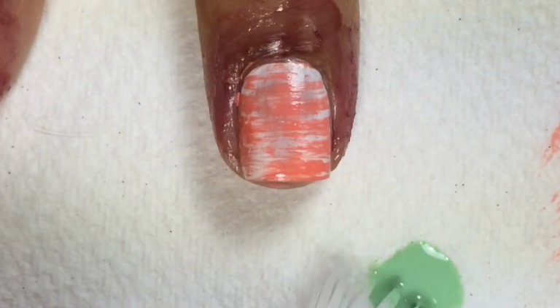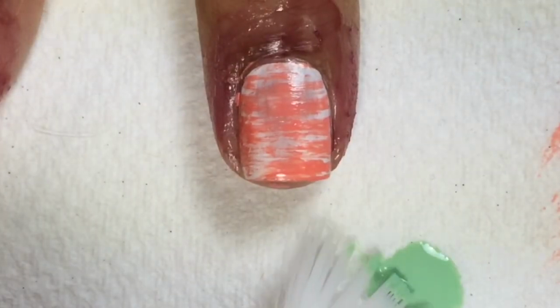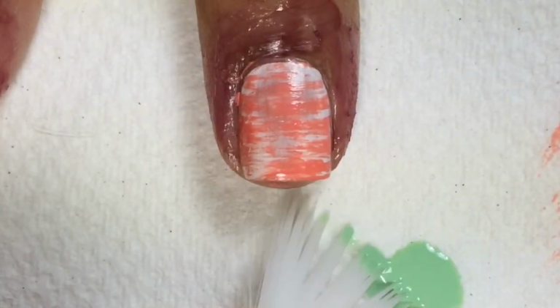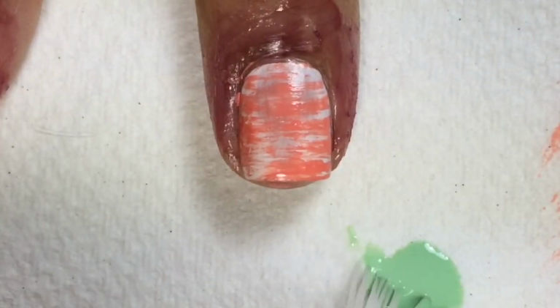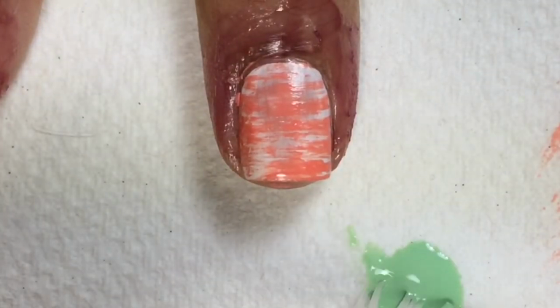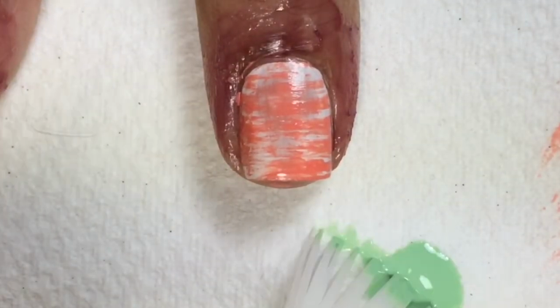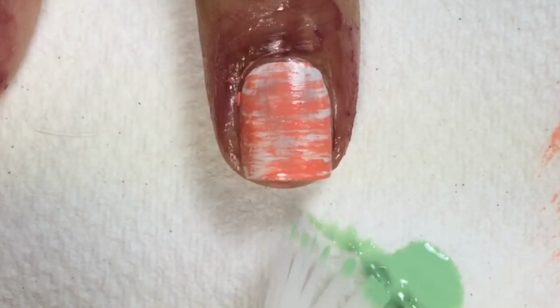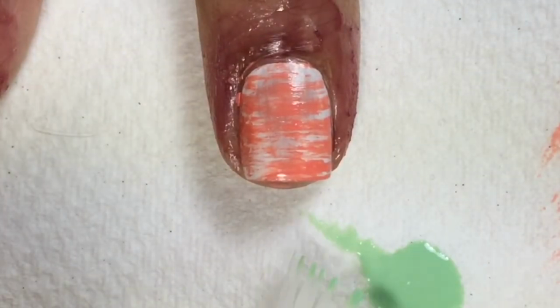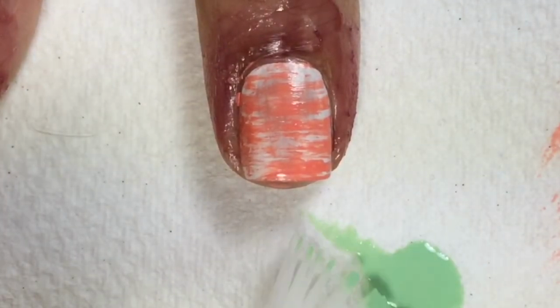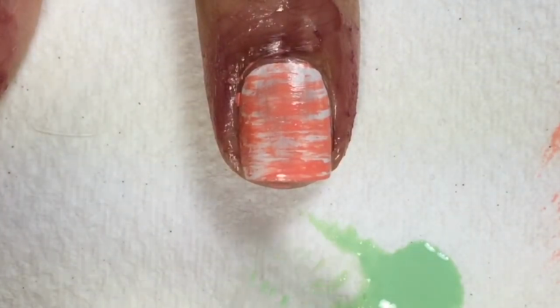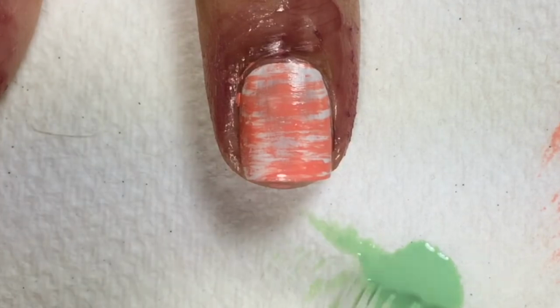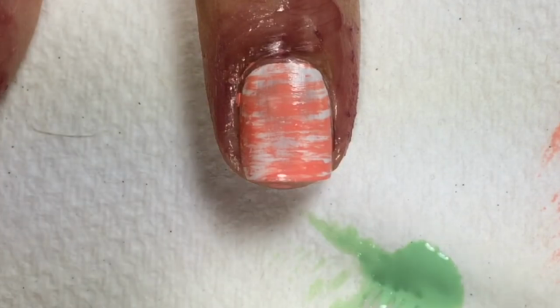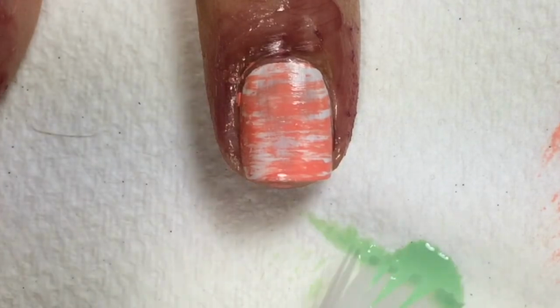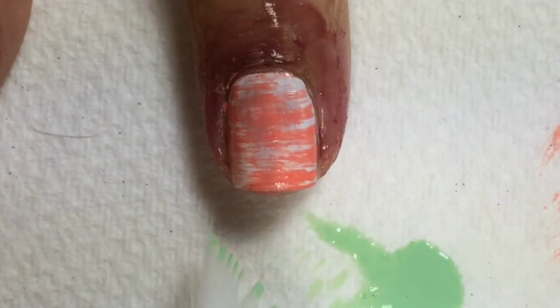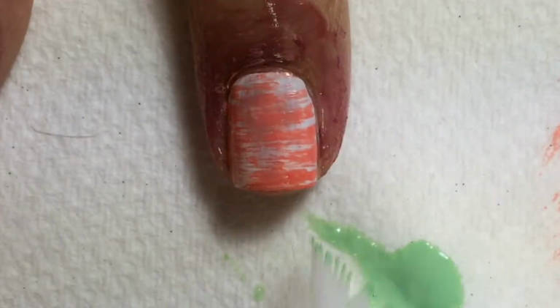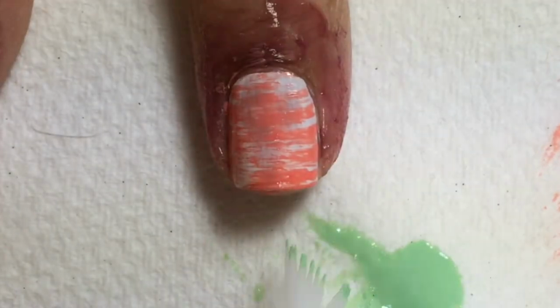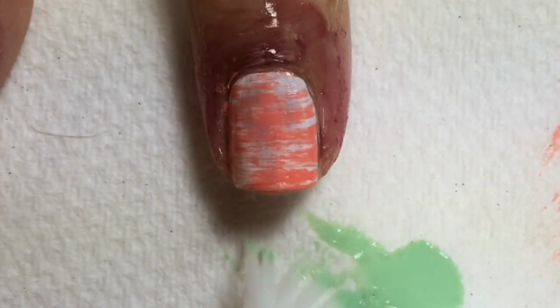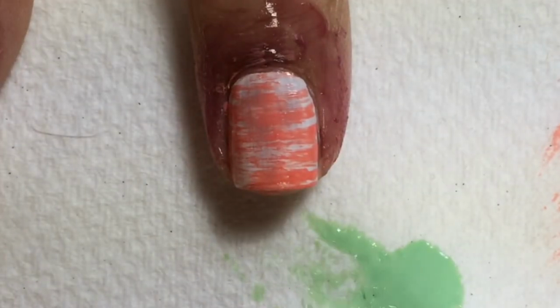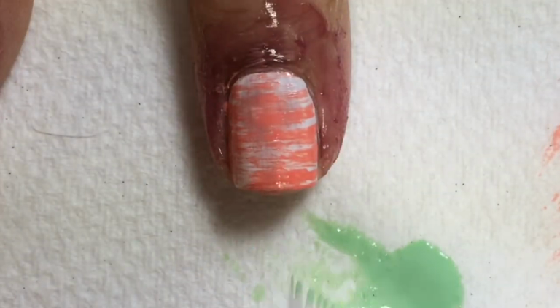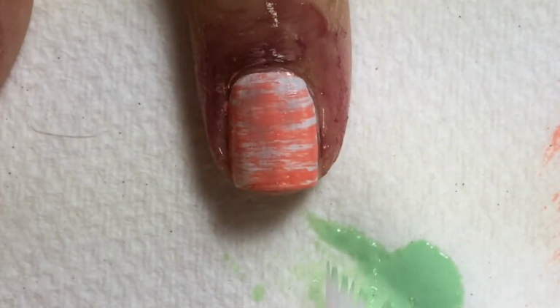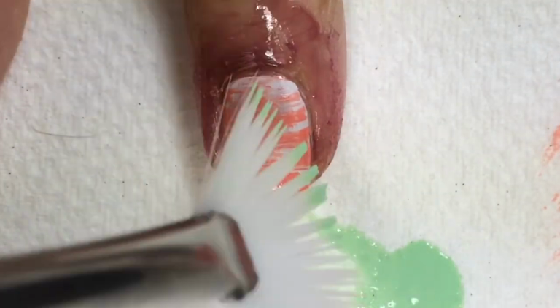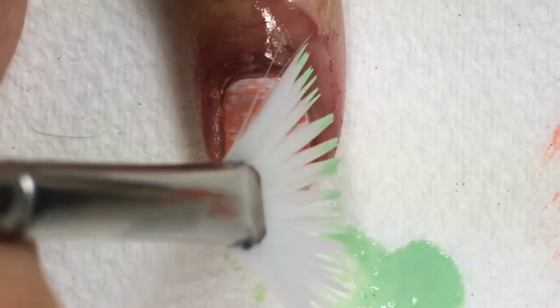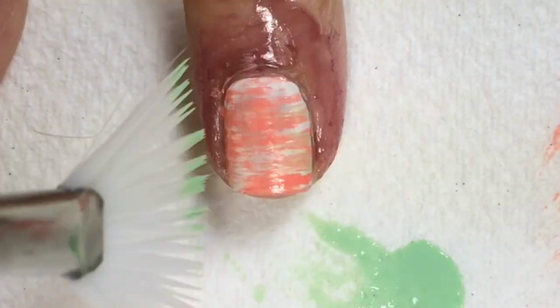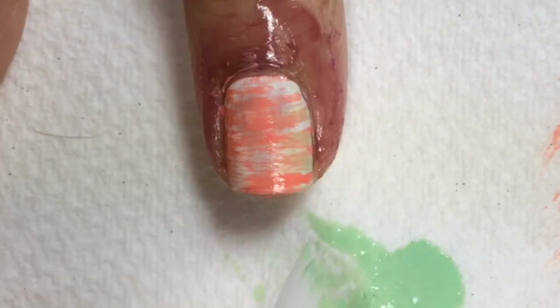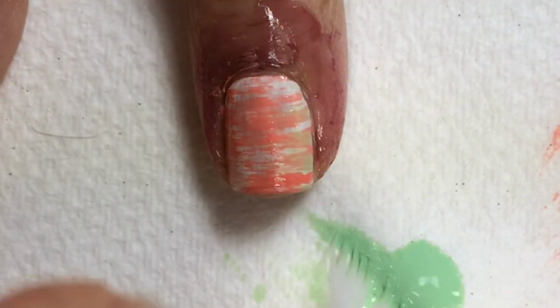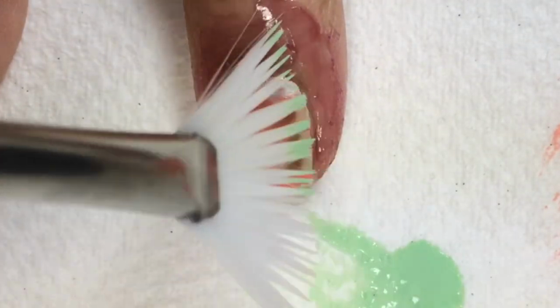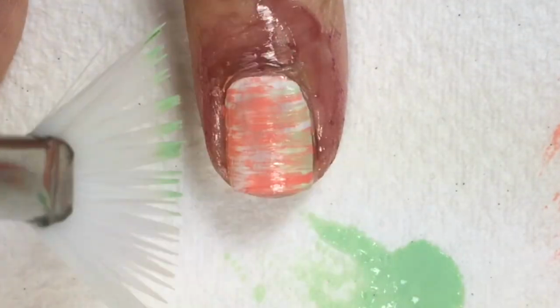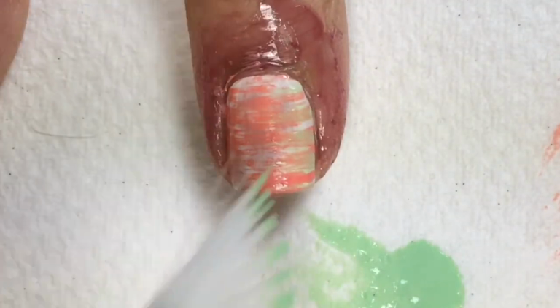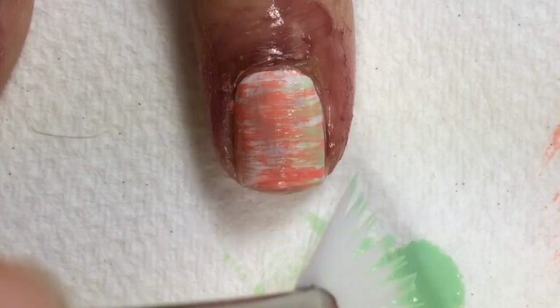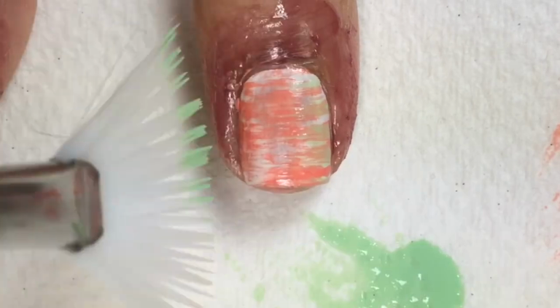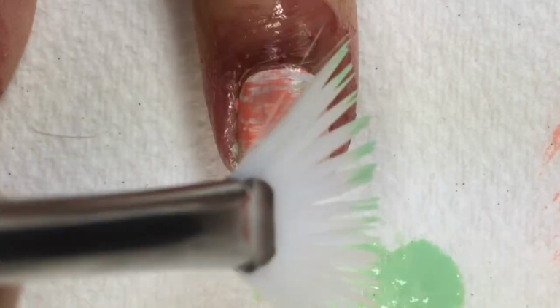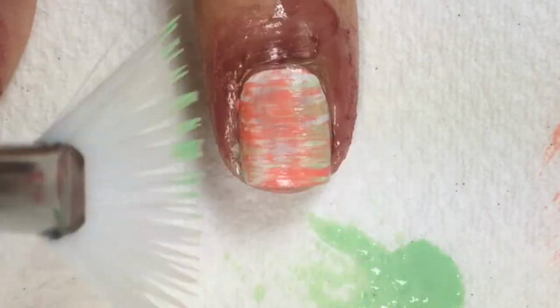Next I used Glitter Days Surfboard. Again I dipped the tip of the fan brush, creating the dry brush technique.